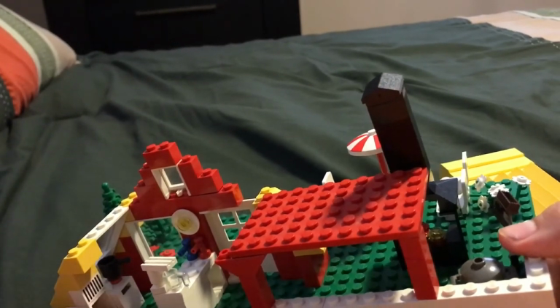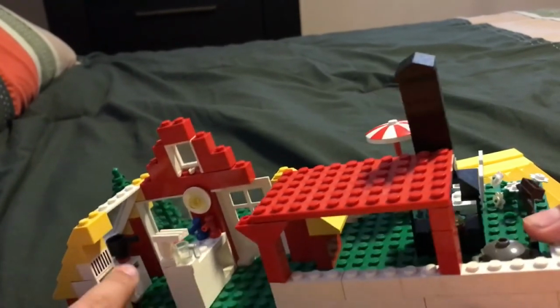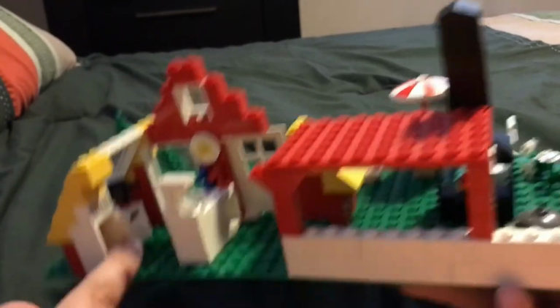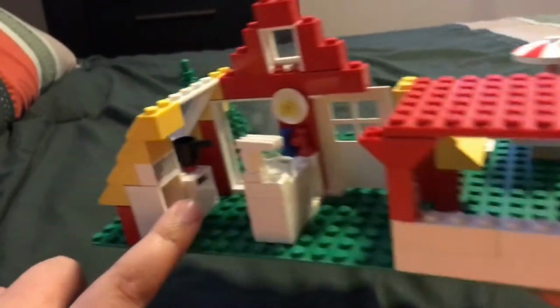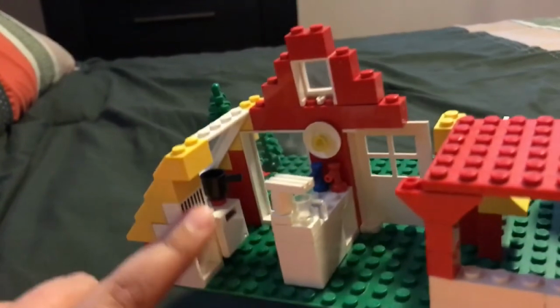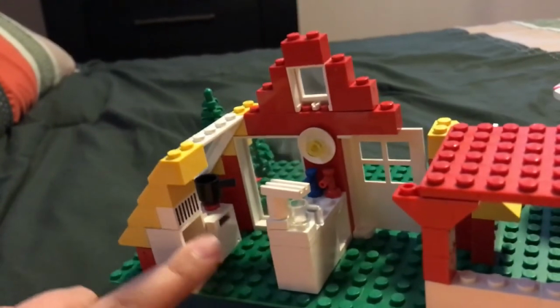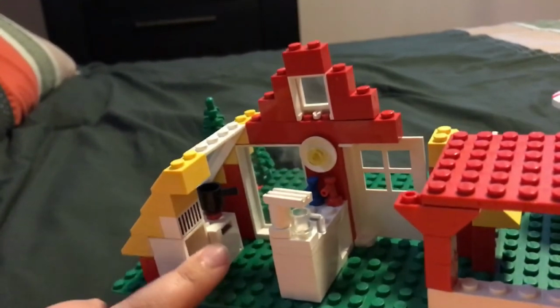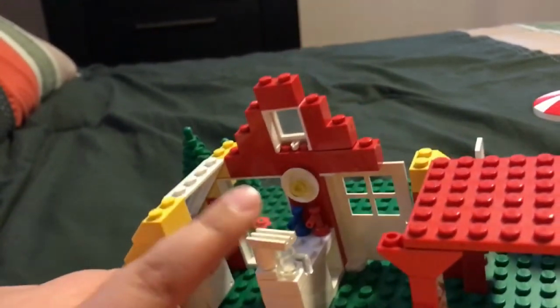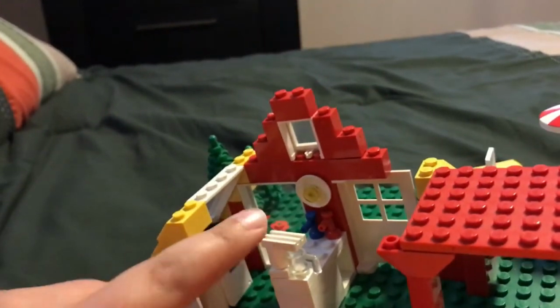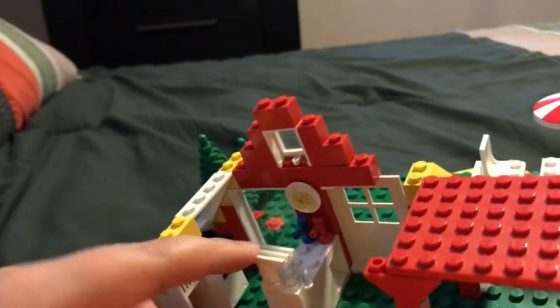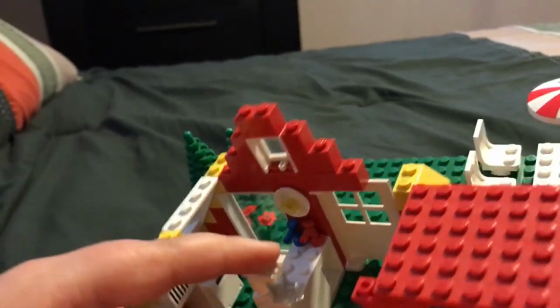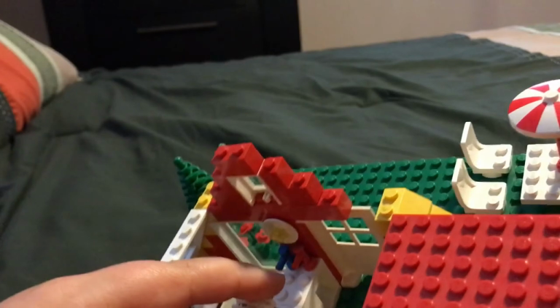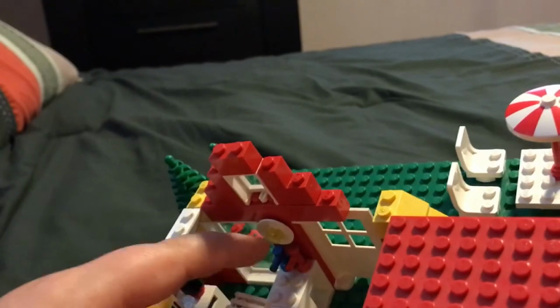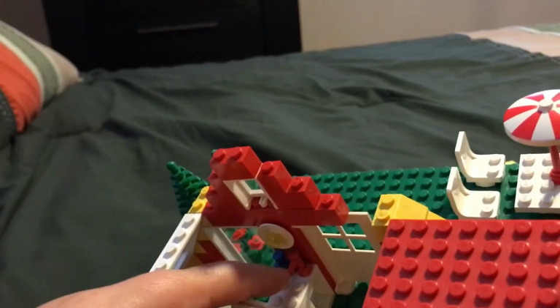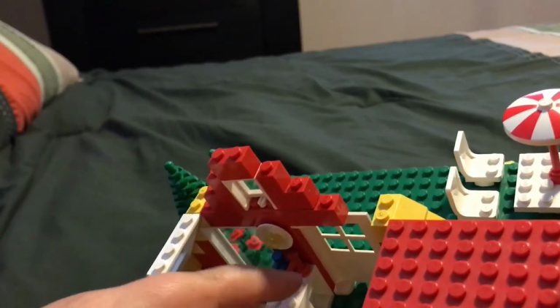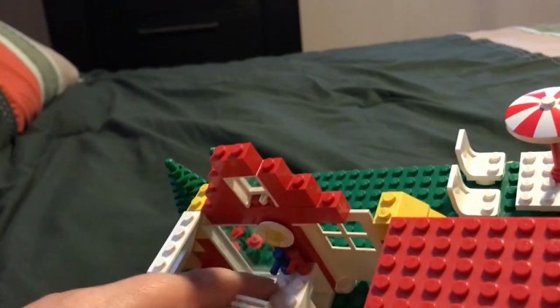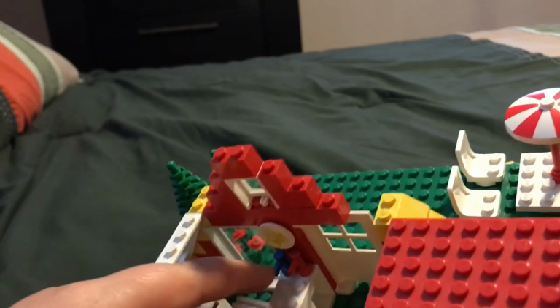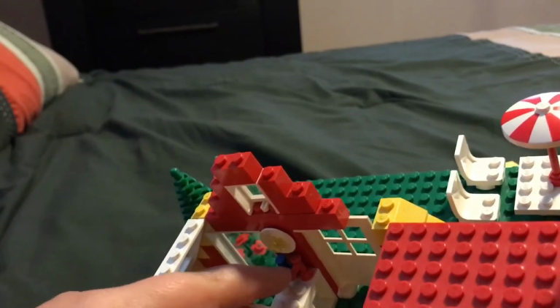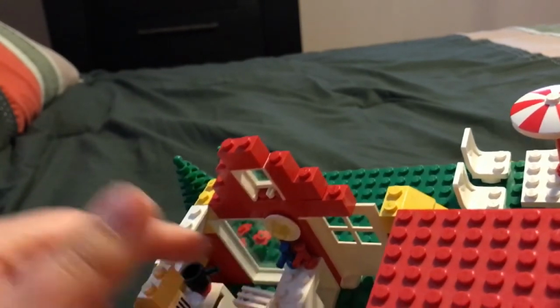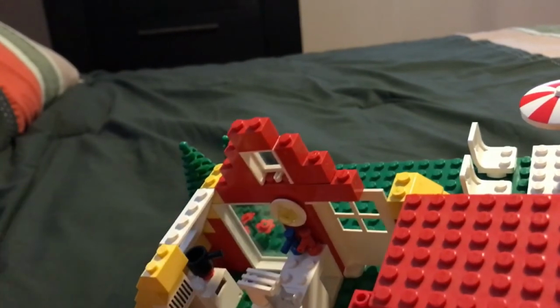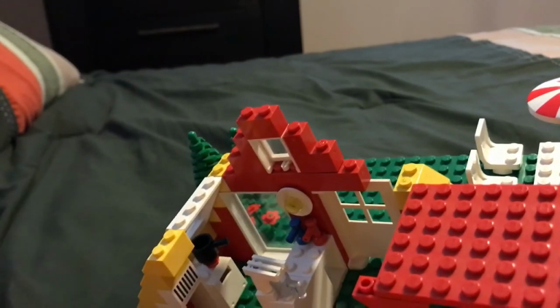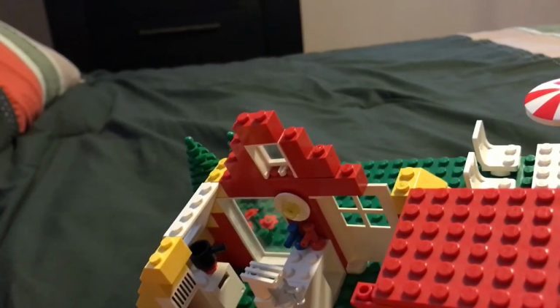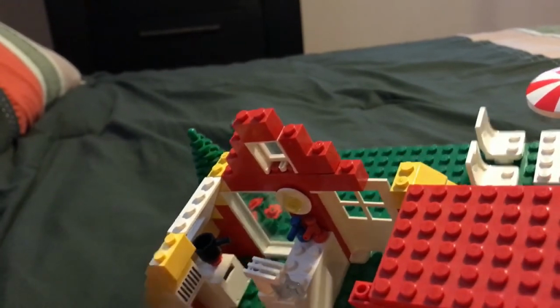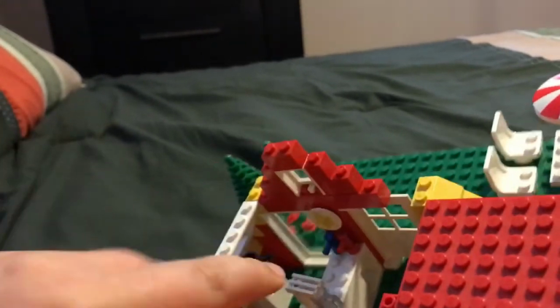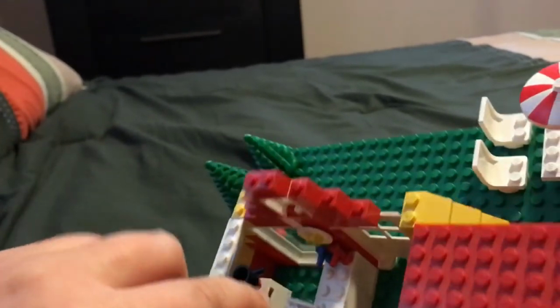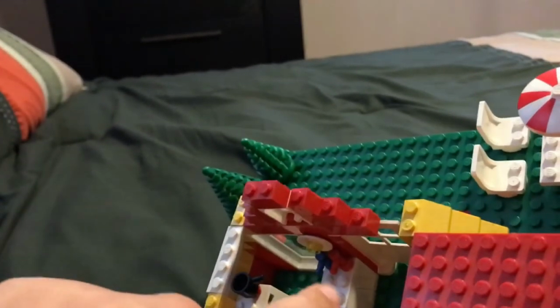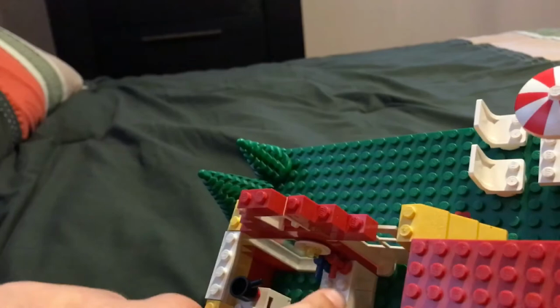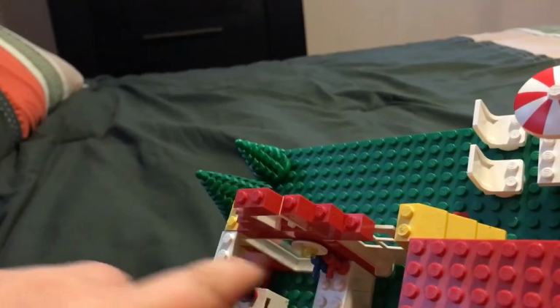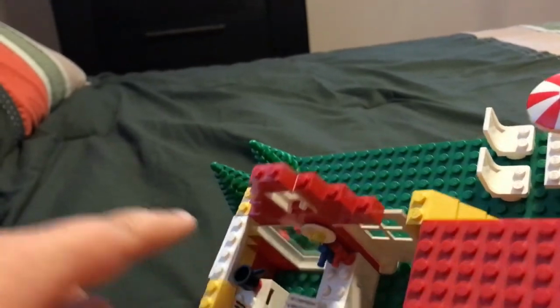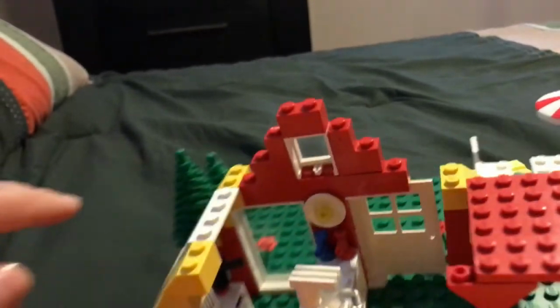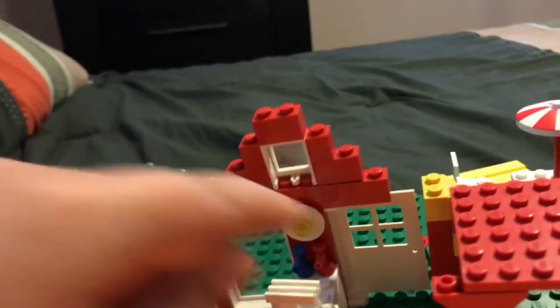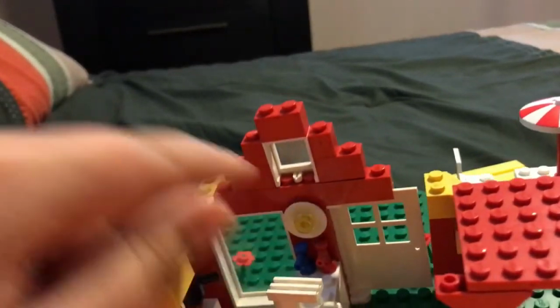Open fridge. Coffeemaker faucets with nowhere to go. Cabinet thing. A little light.